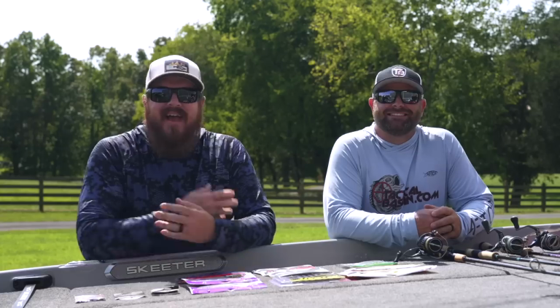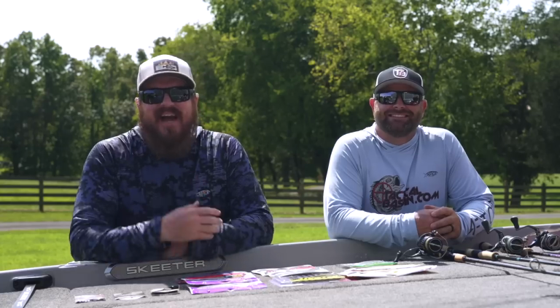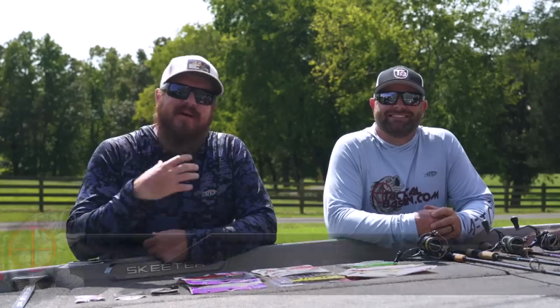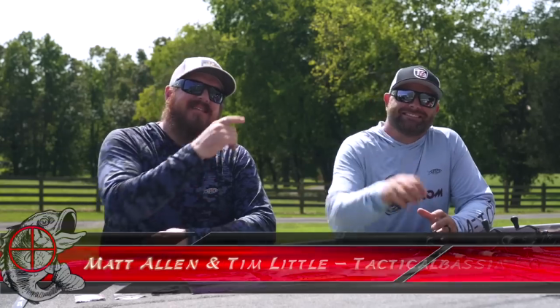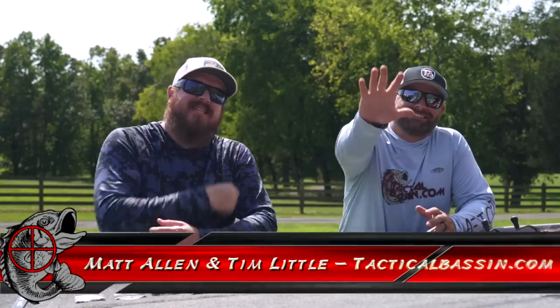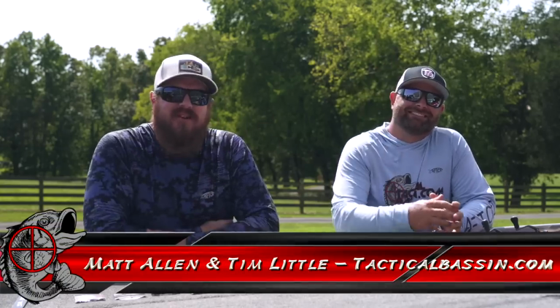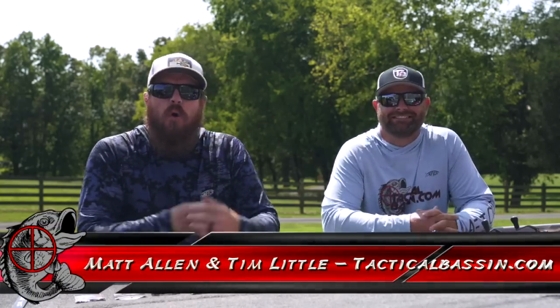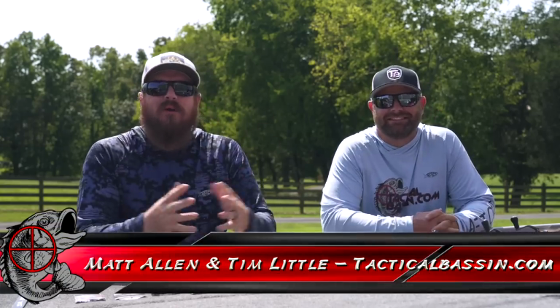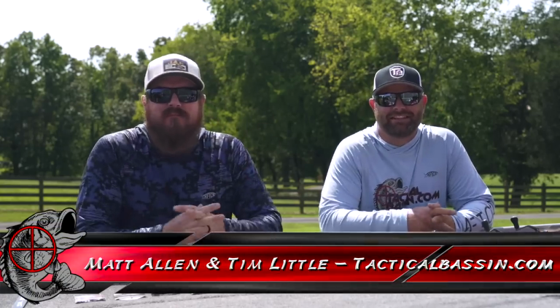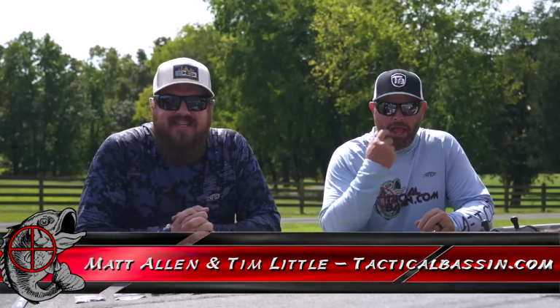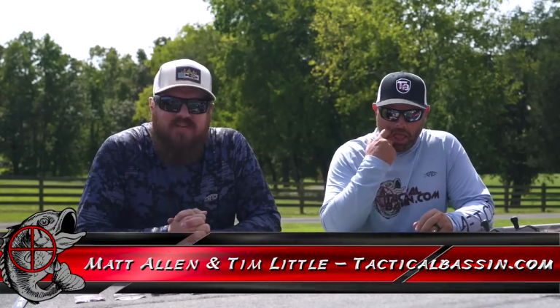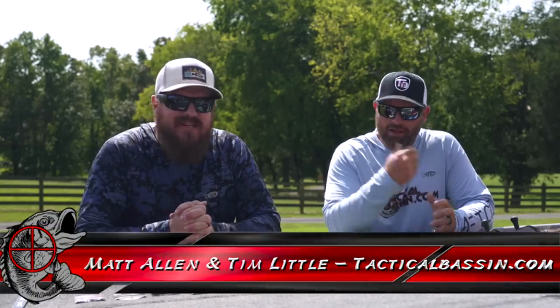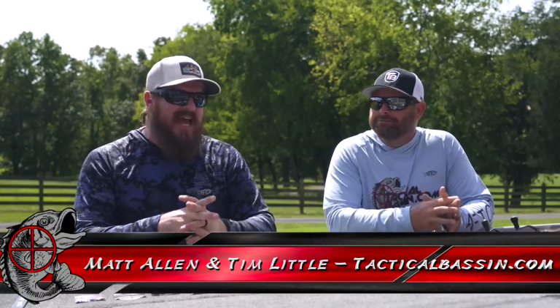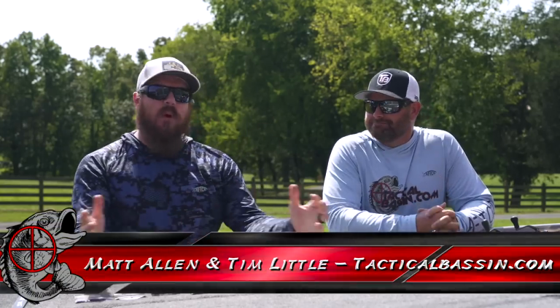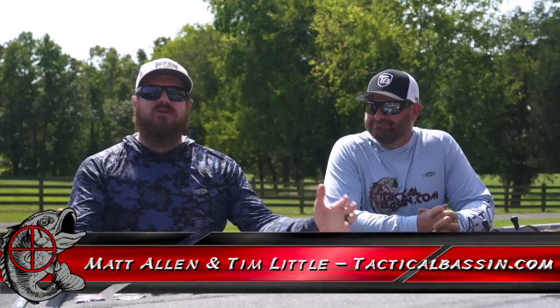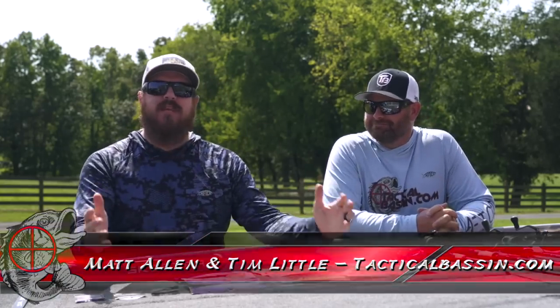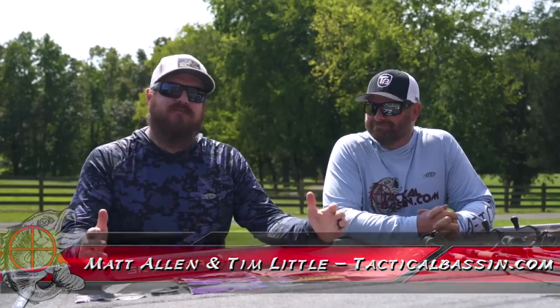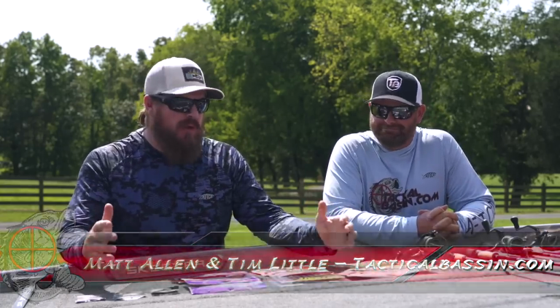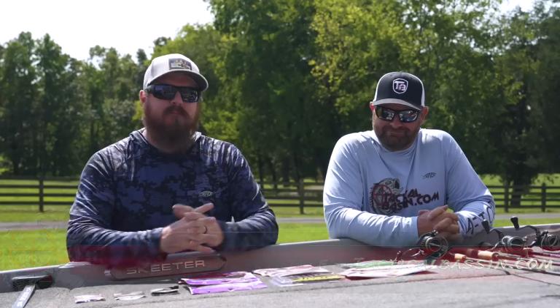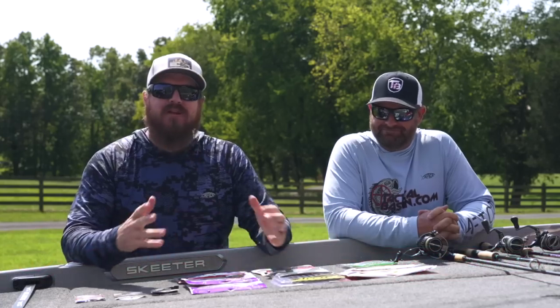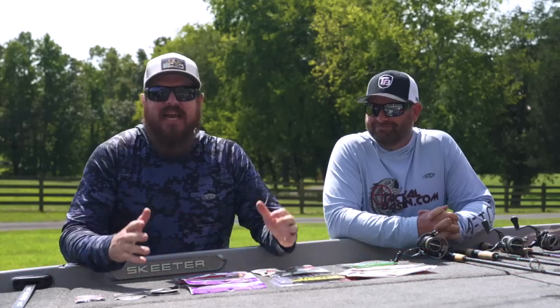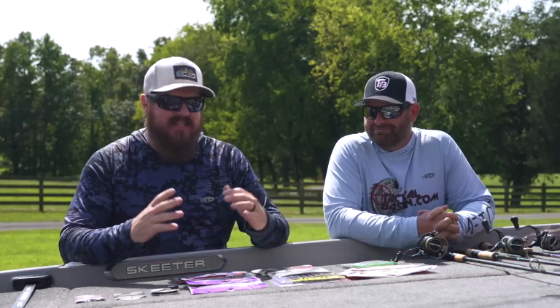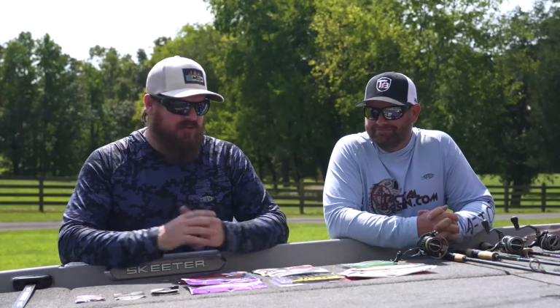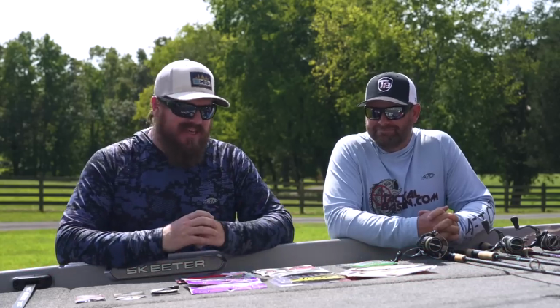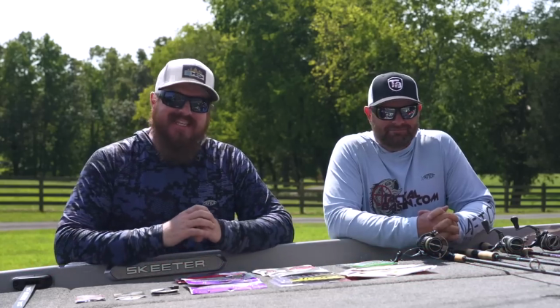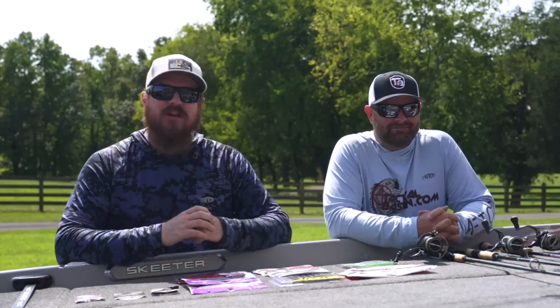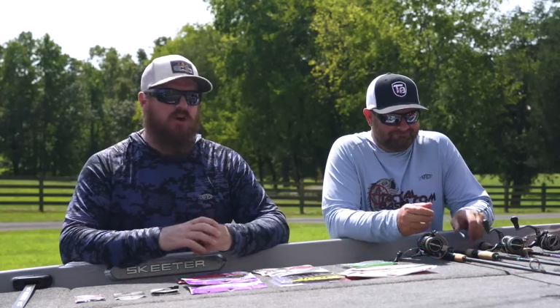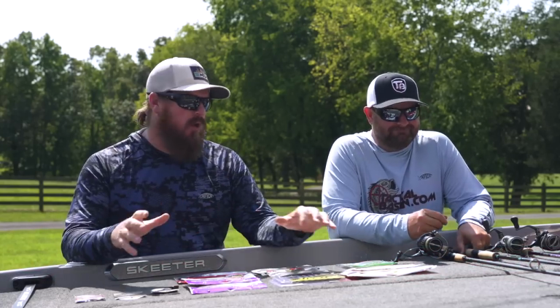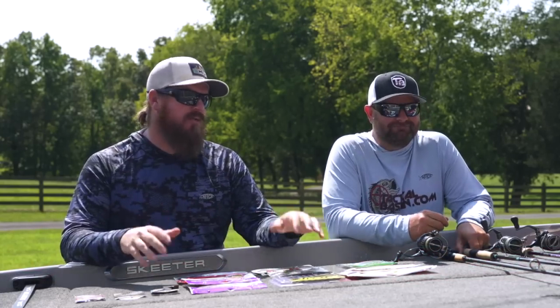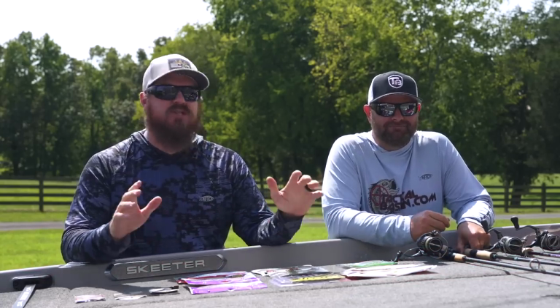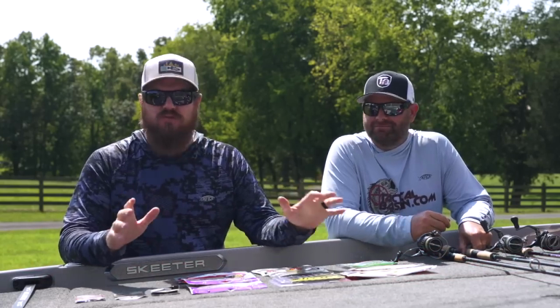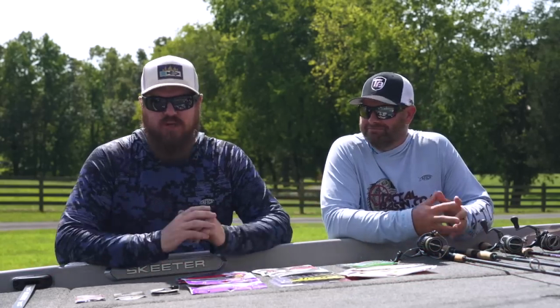Hey guys, Matt Allen, Tim Little. Welcome back to Tactical Bassin and welcome to another video in our Buyer's Guide series. Today we are talking all things drop shot.